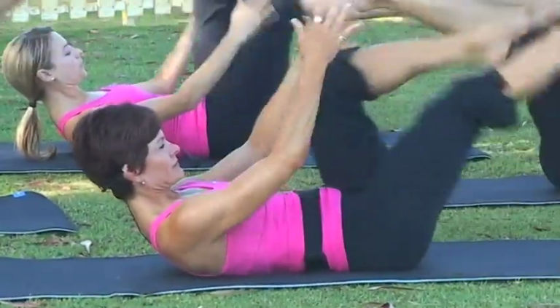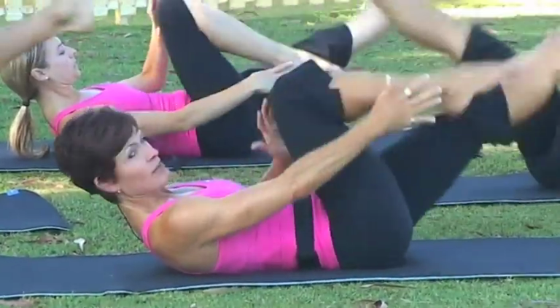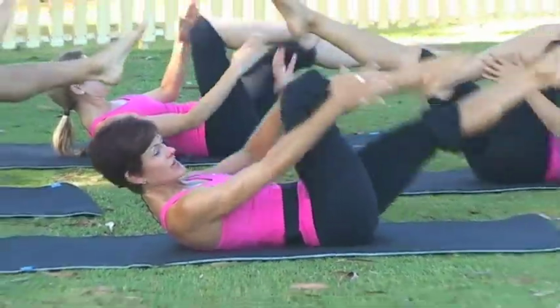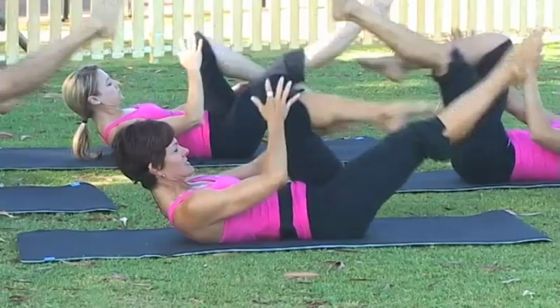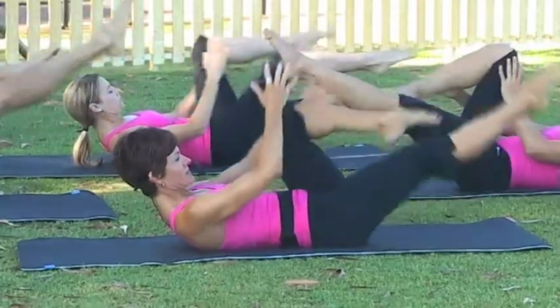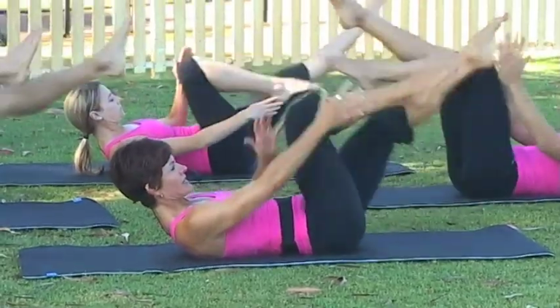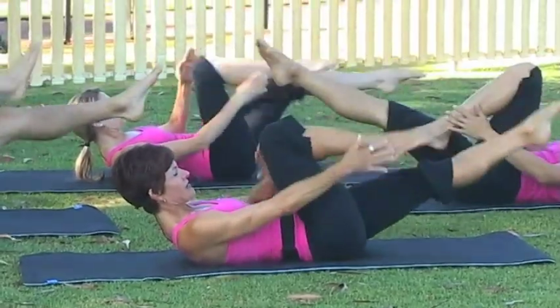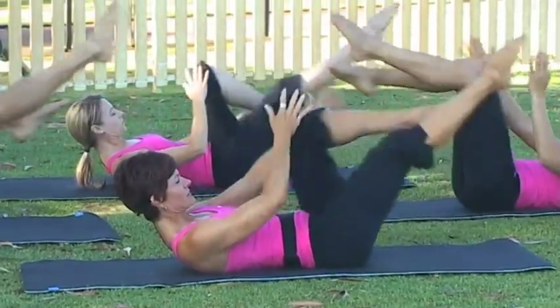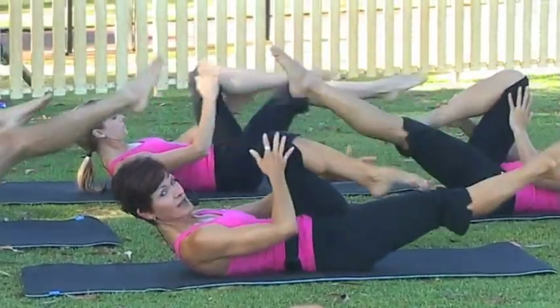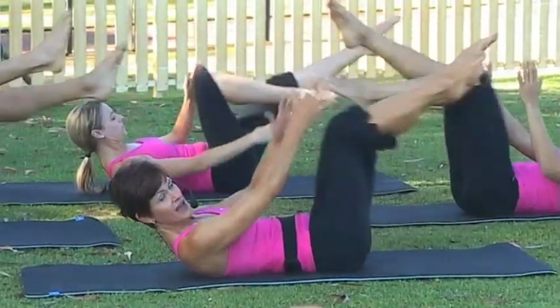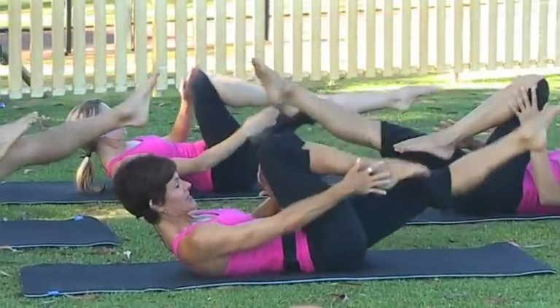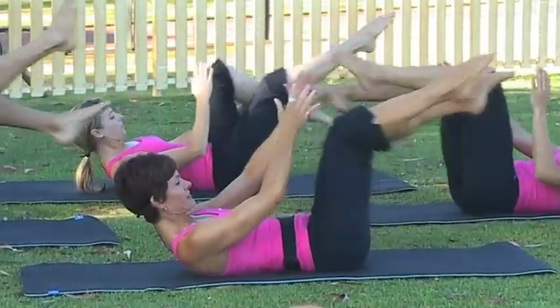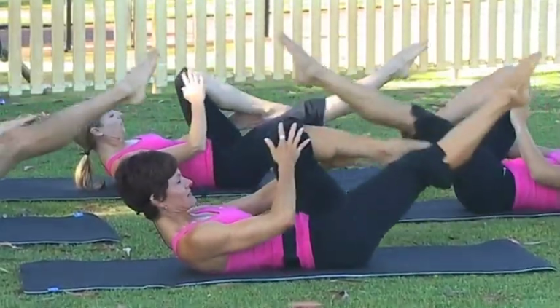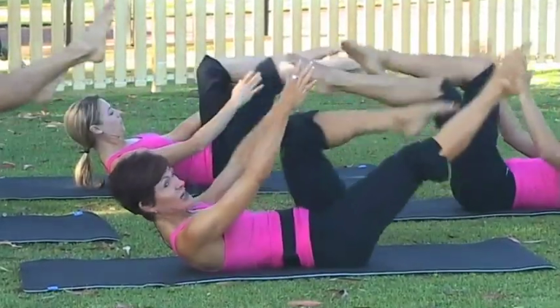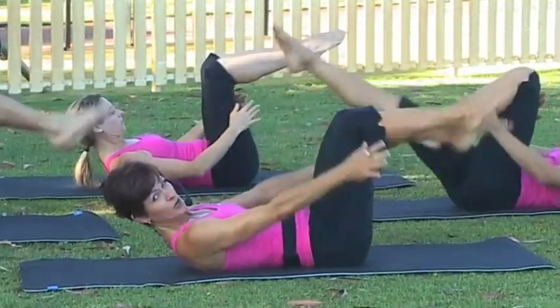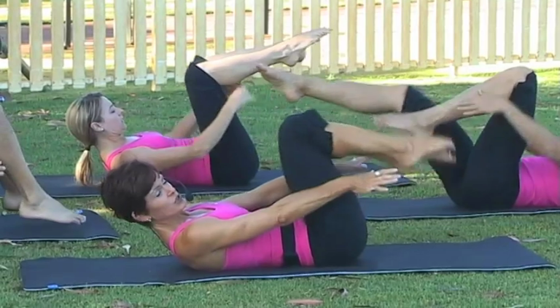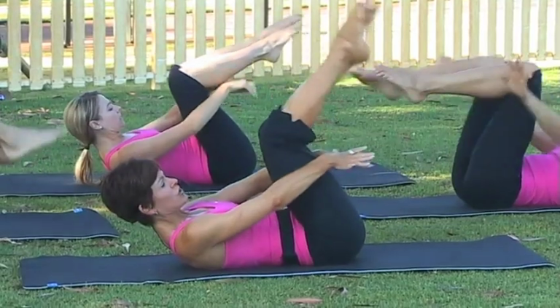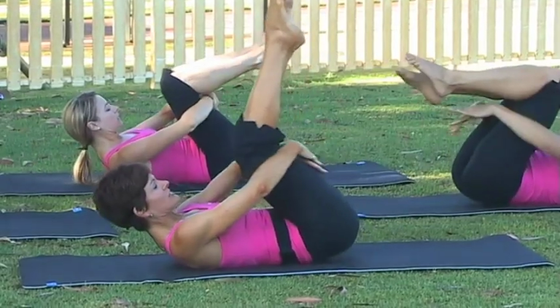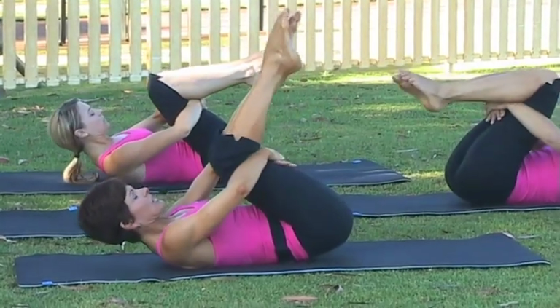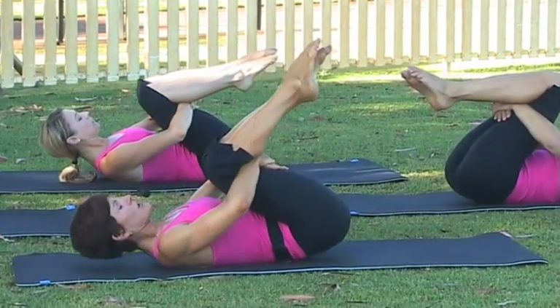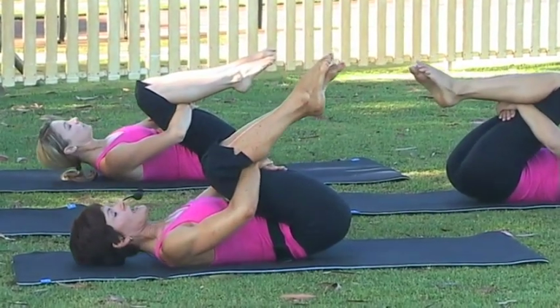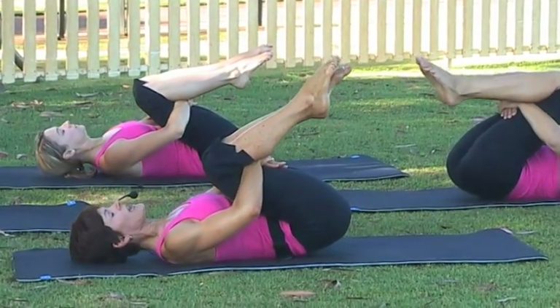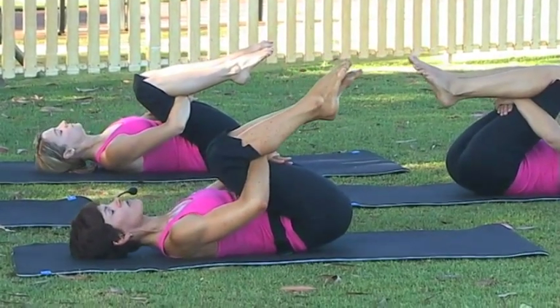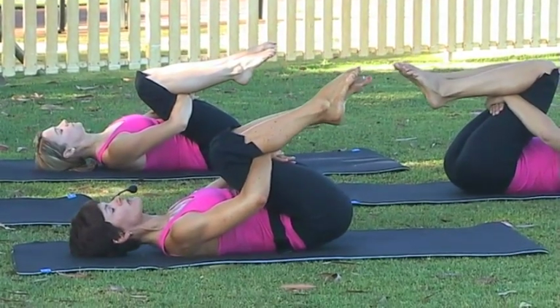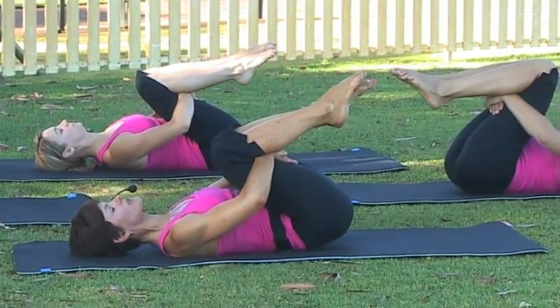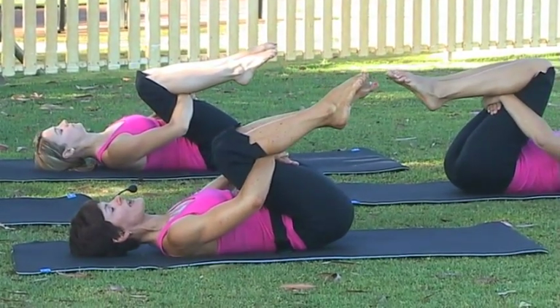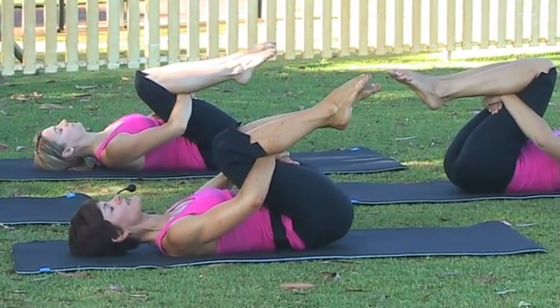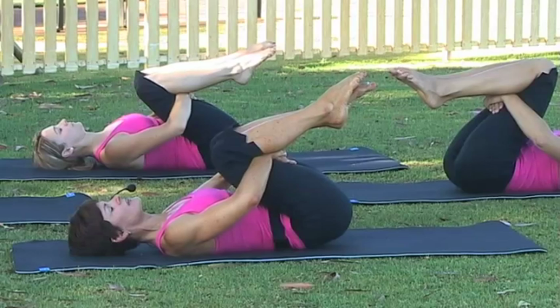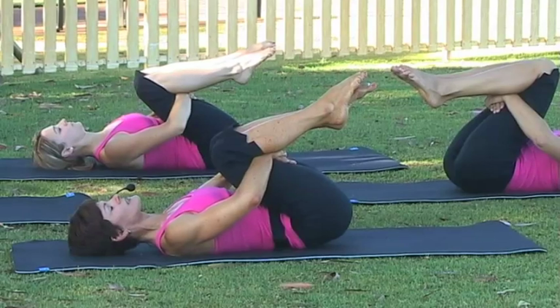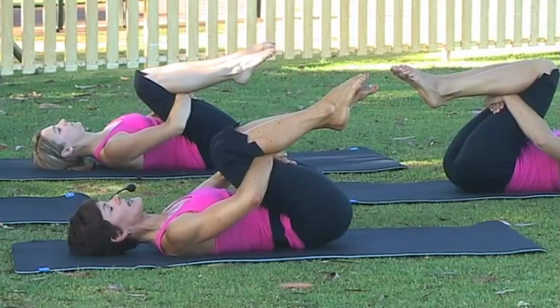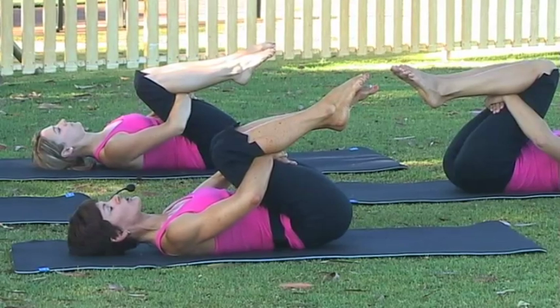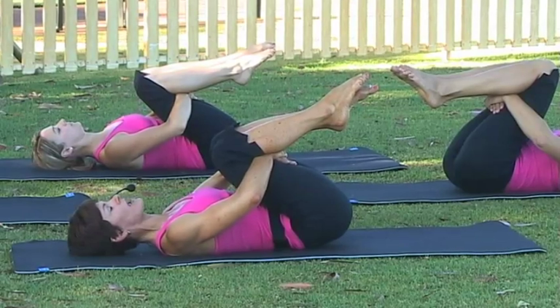One more set — inhale and exhale. Then hug your thighs into your chest, lower your head, relax your arms, relax your face, and stay connected to your breath.